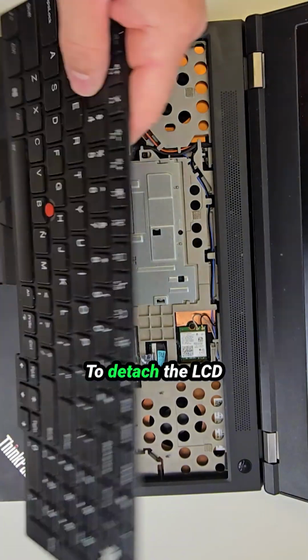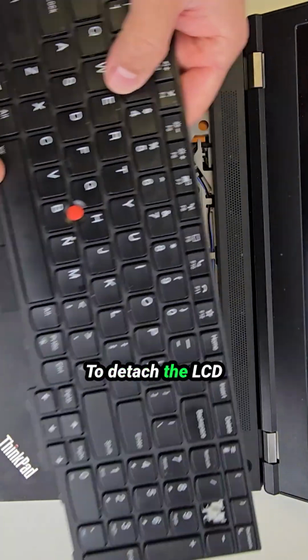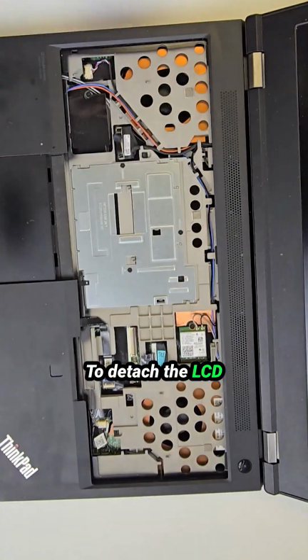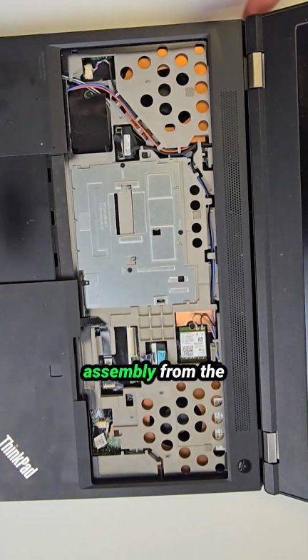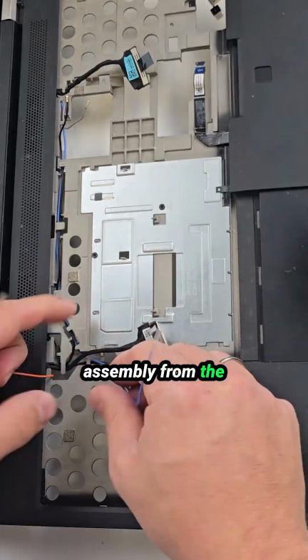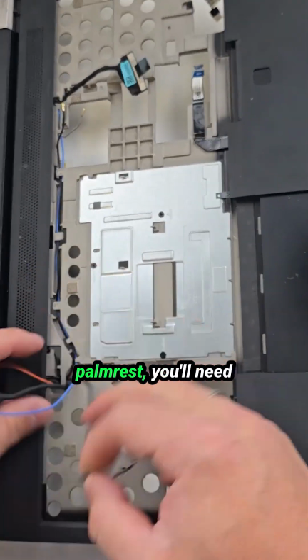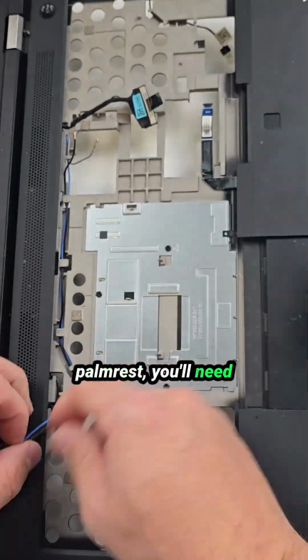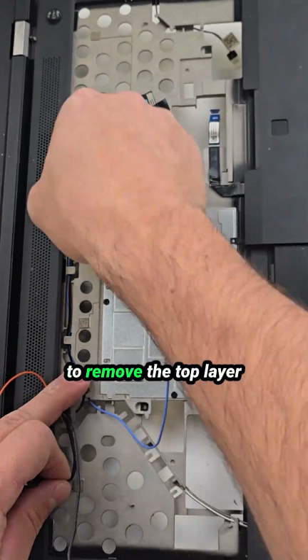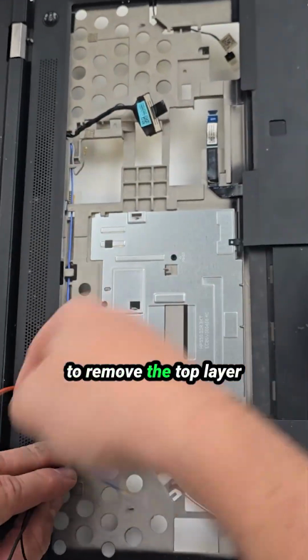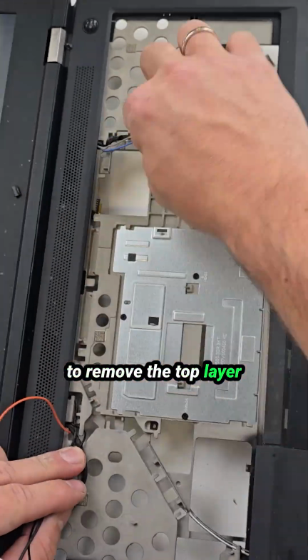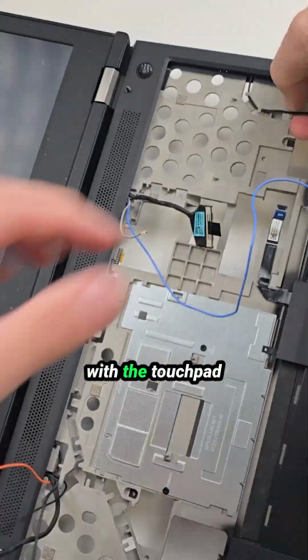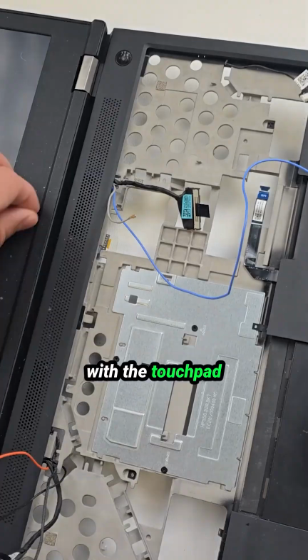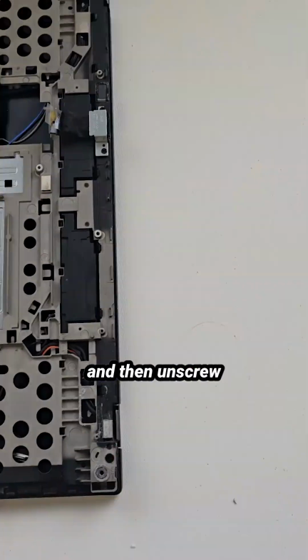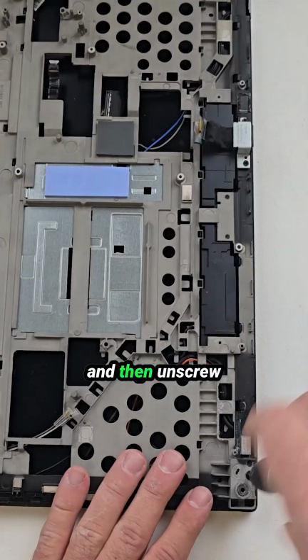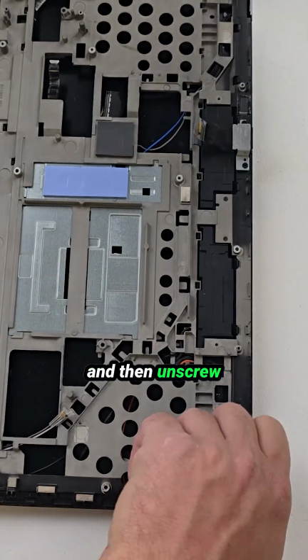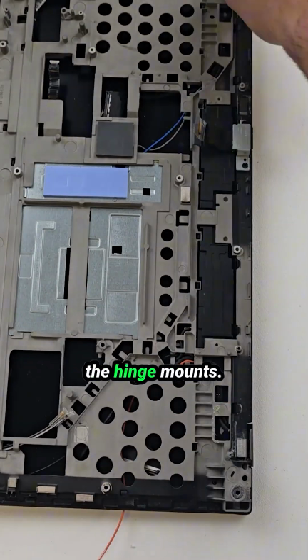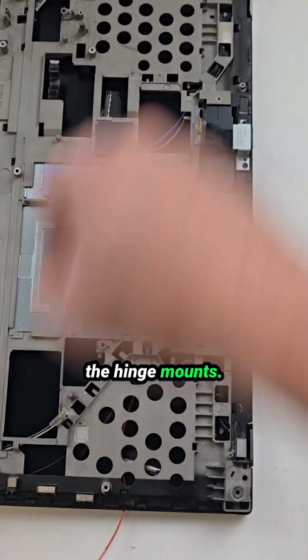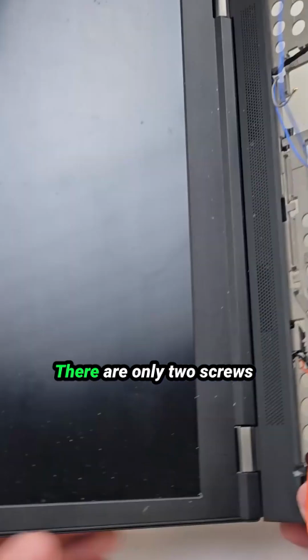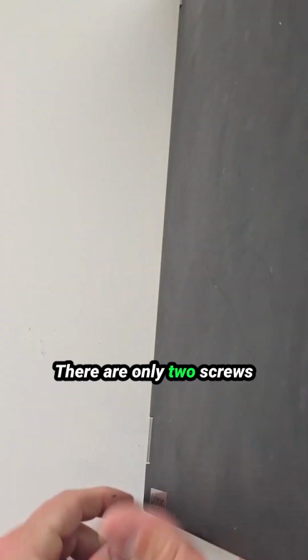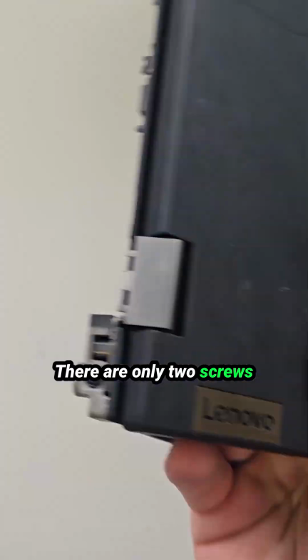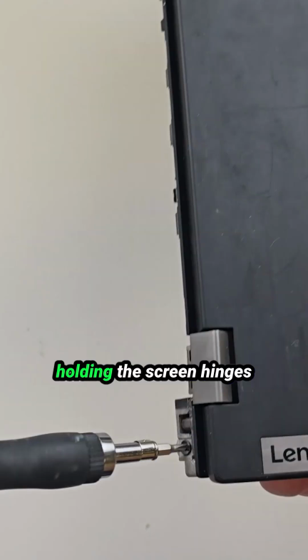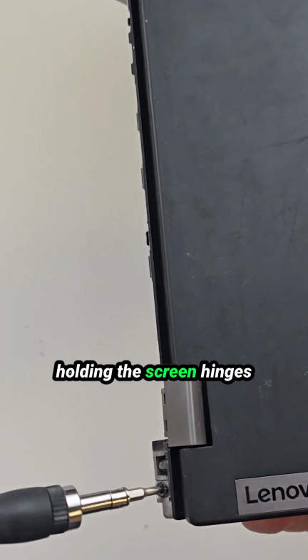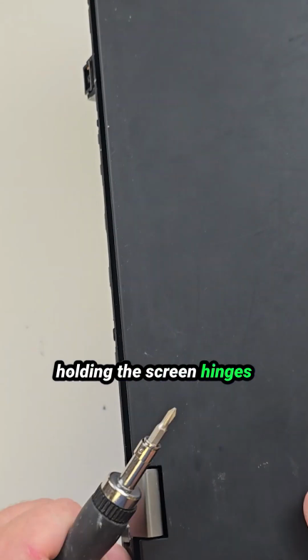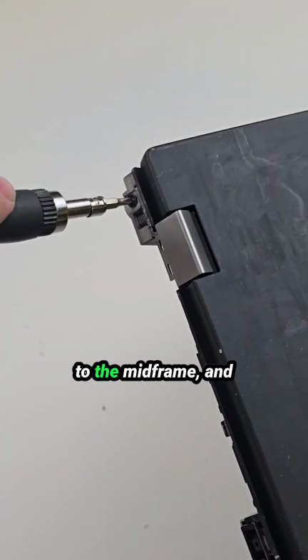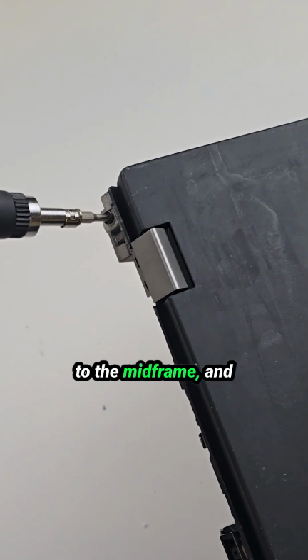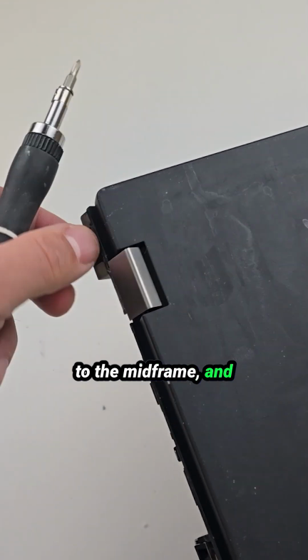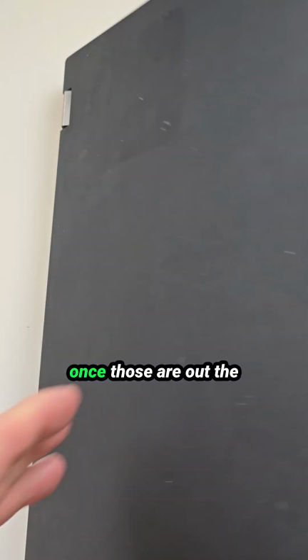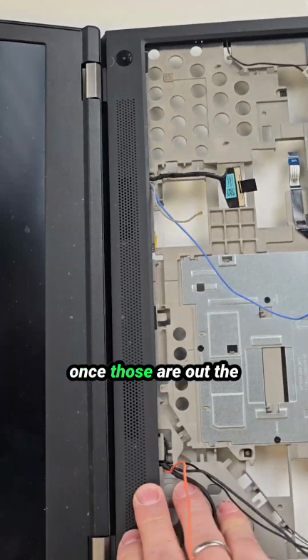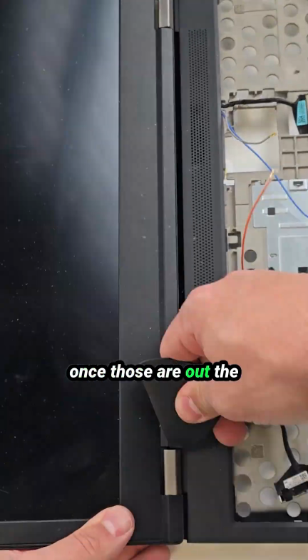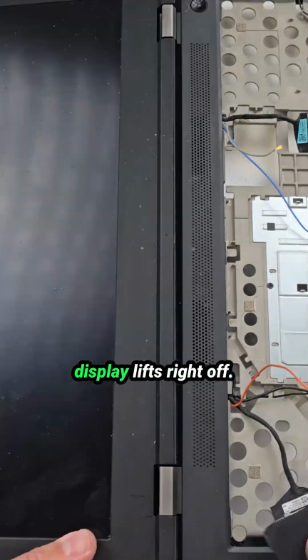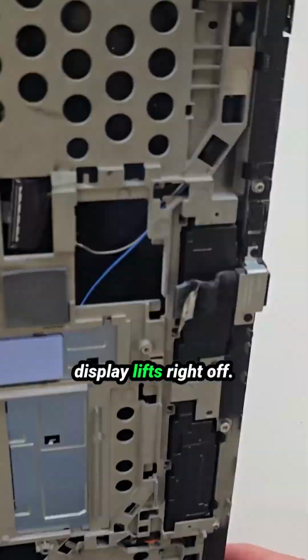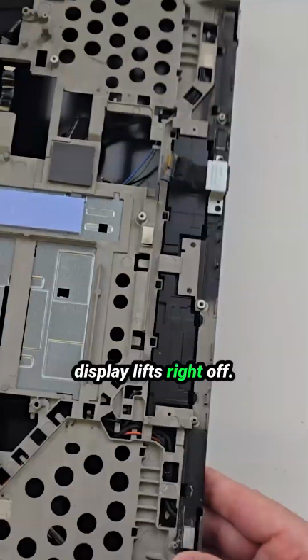To detach the LCD assembly from the palm rest, you'll need to remove the top layer with the touchpad and then unscrew the hinge mounts. There are only two screws holding the screen hinges to the mid-frame, and once those are out, the display lifts right up.